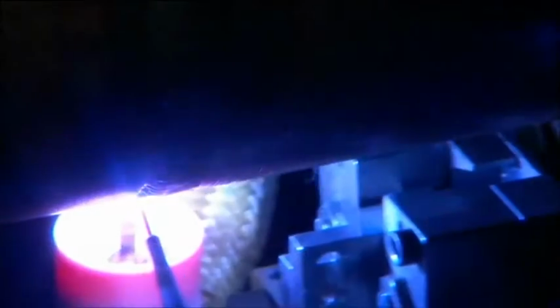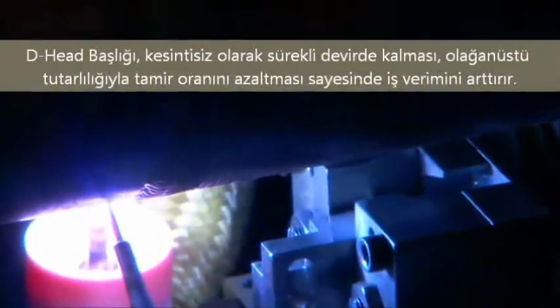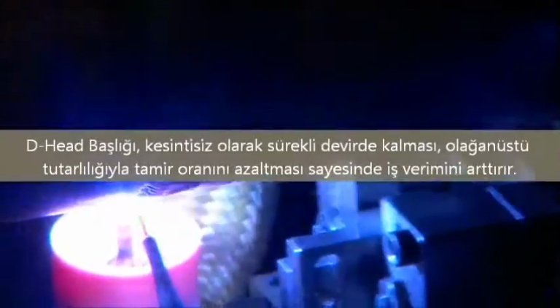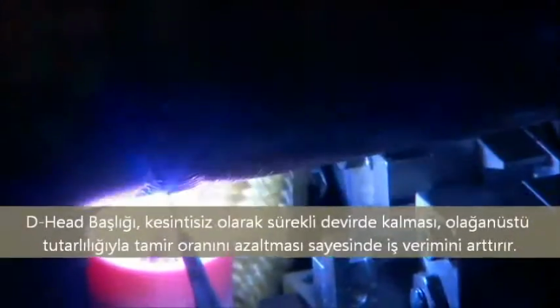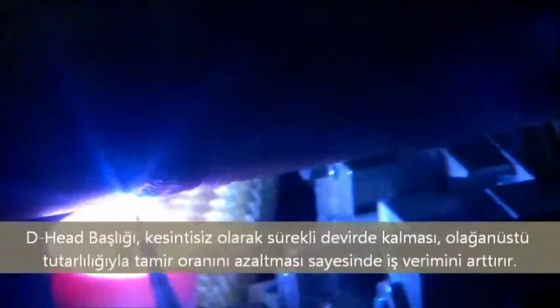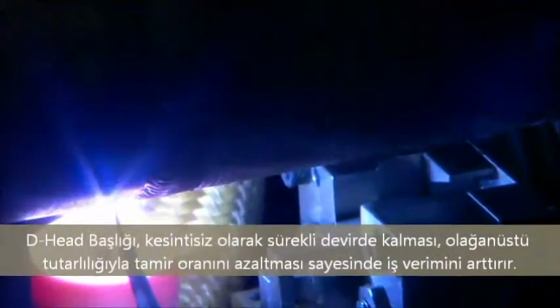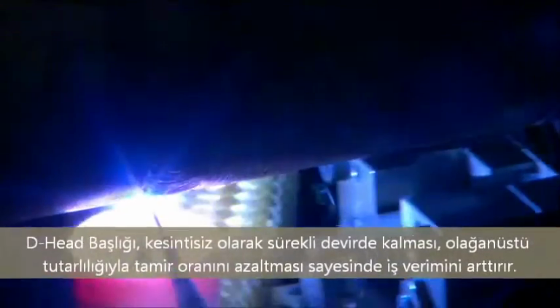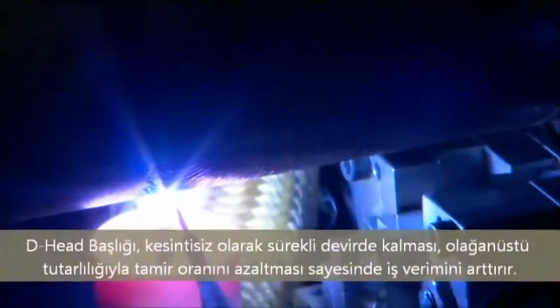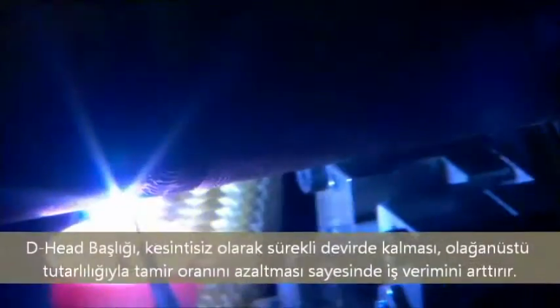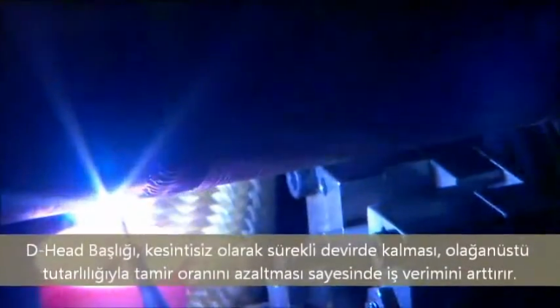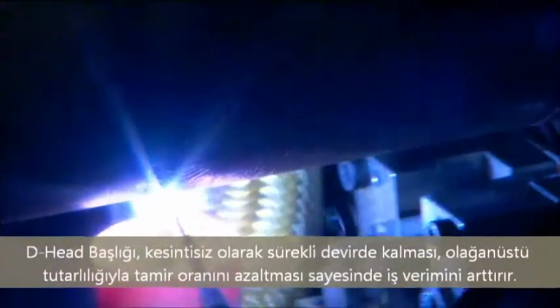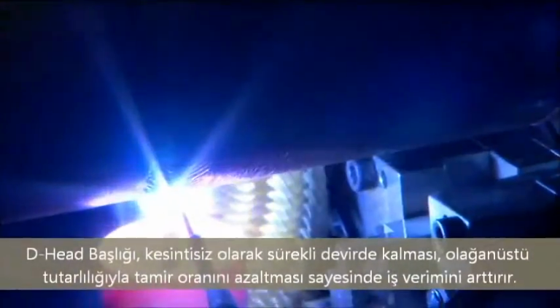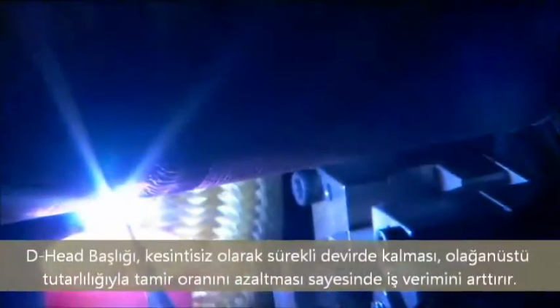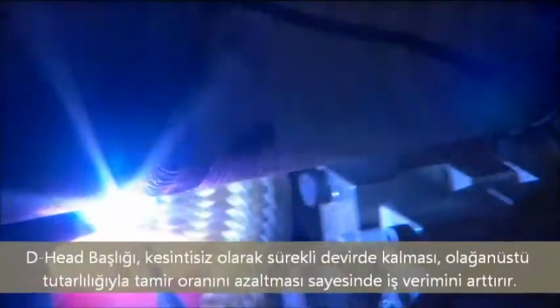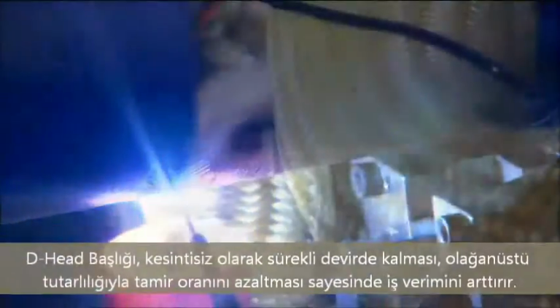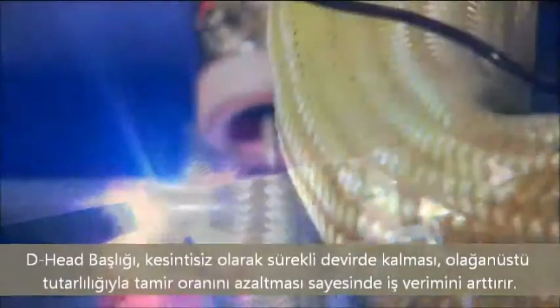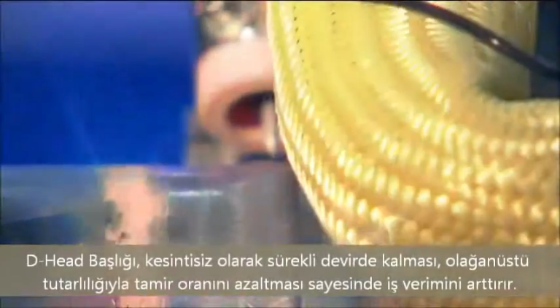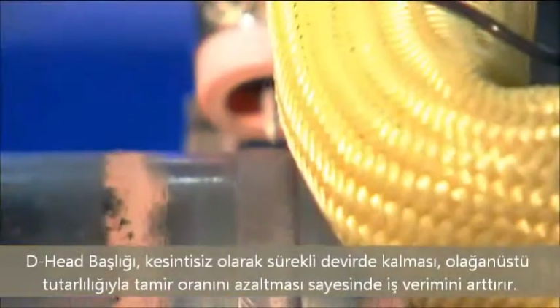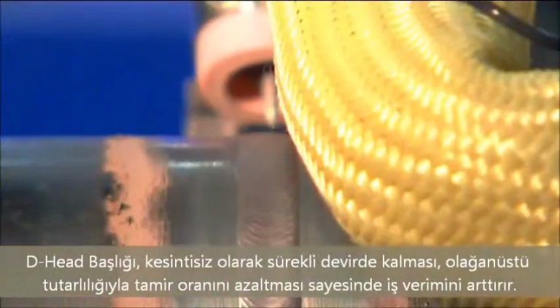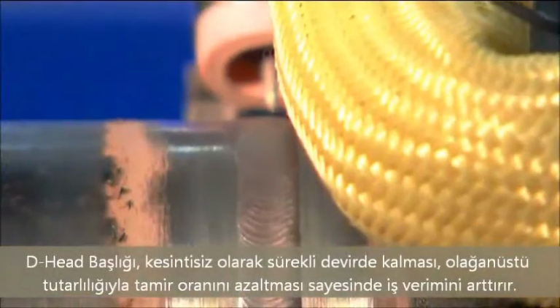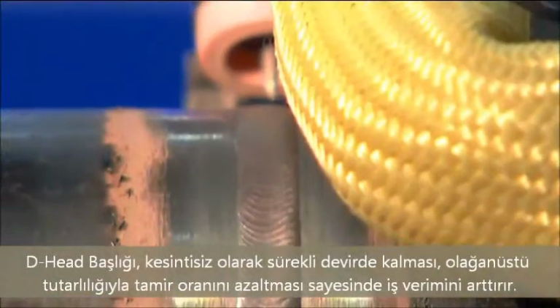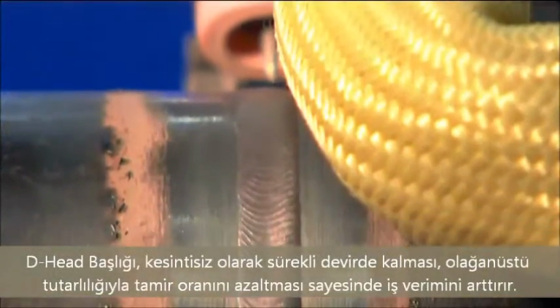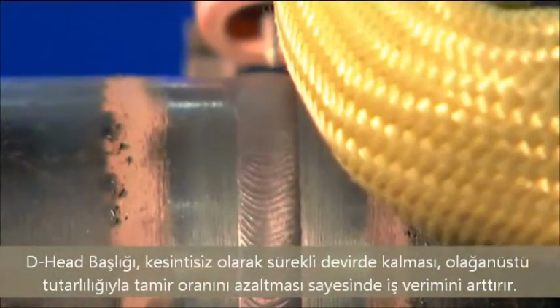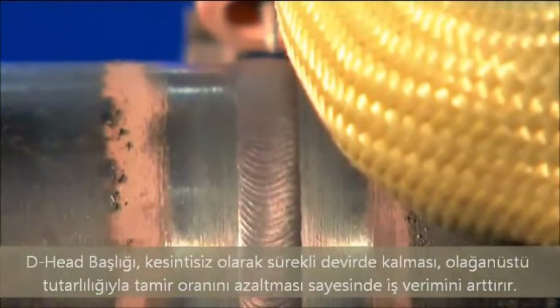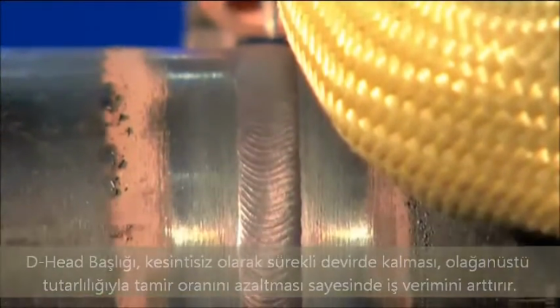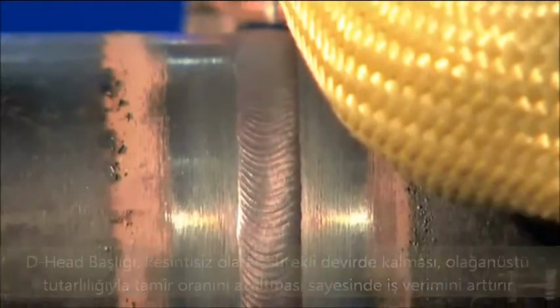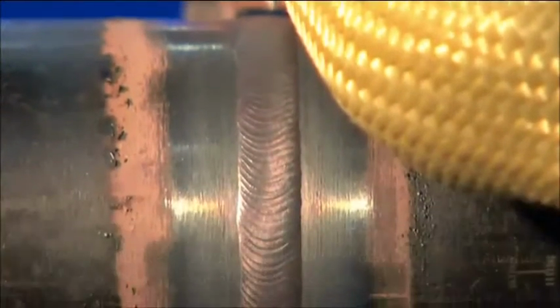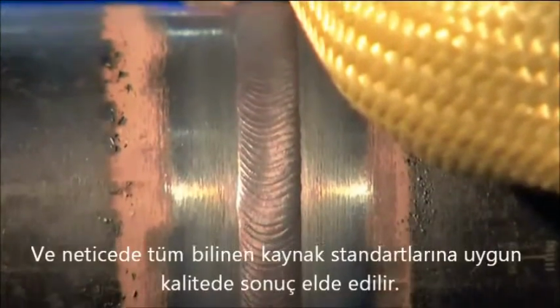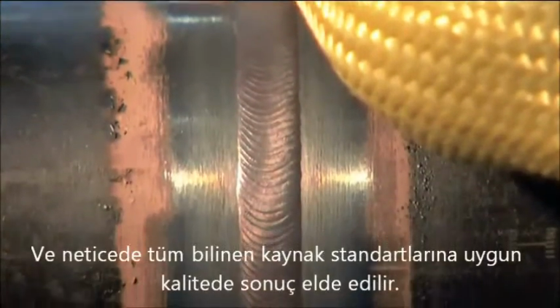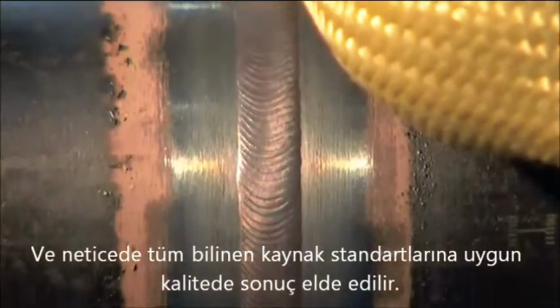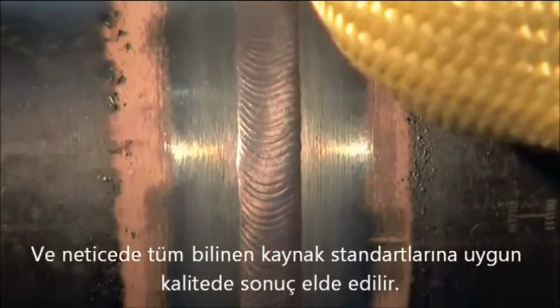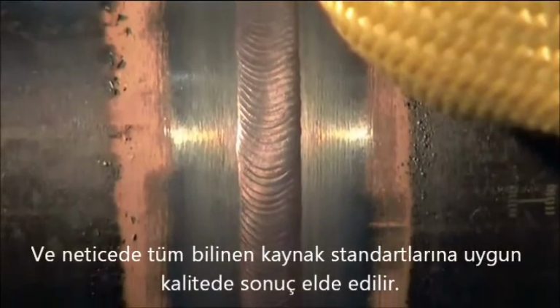The D-Head improves productivity by increasing the duty cycle and reducing repair rates while producing welds of extraordinary consistency. The end result is a weld that meets all welding code standards.